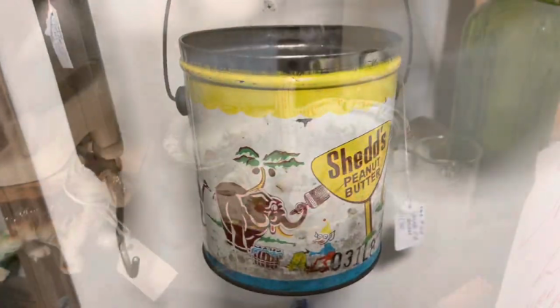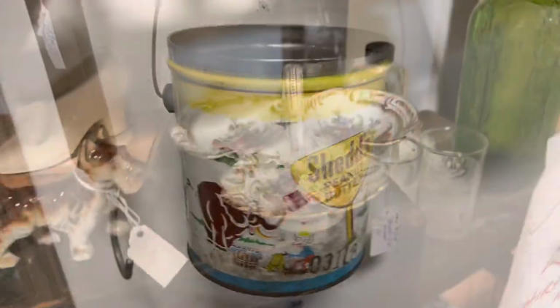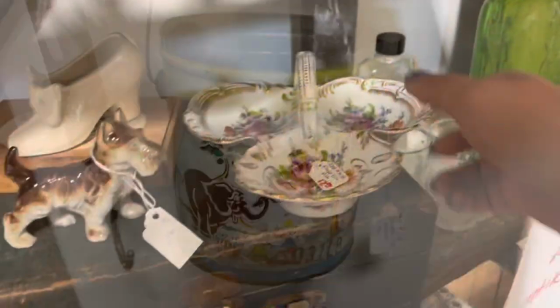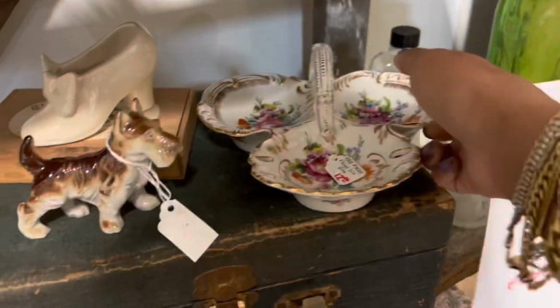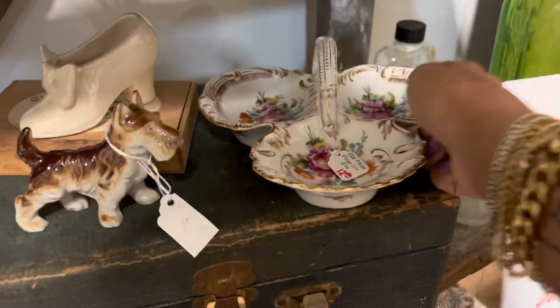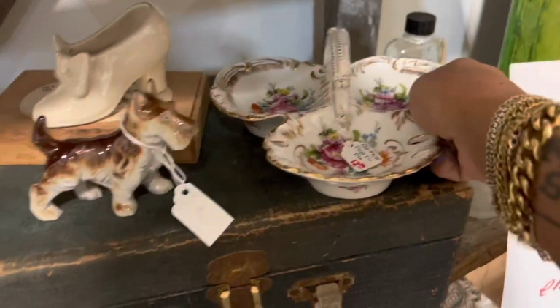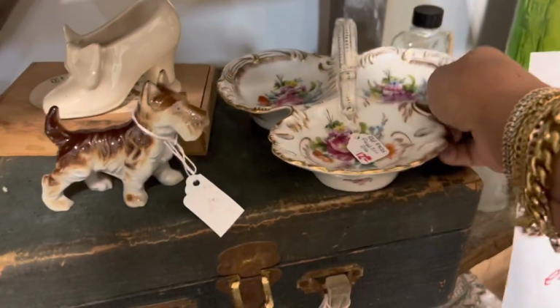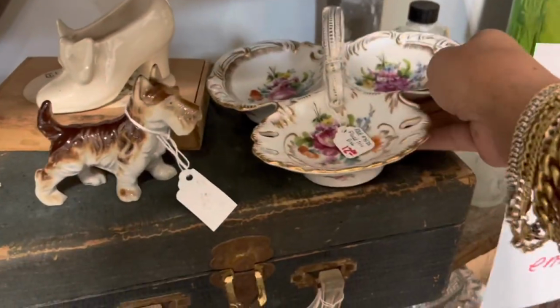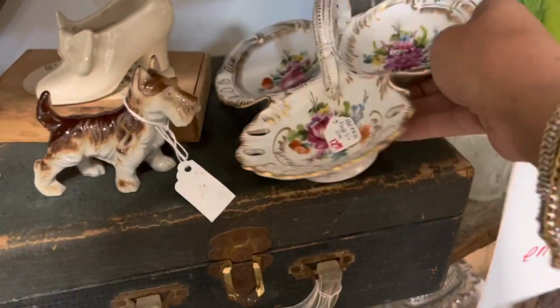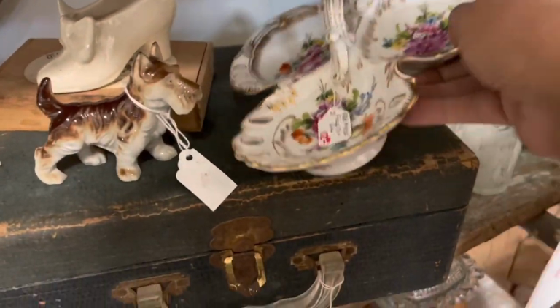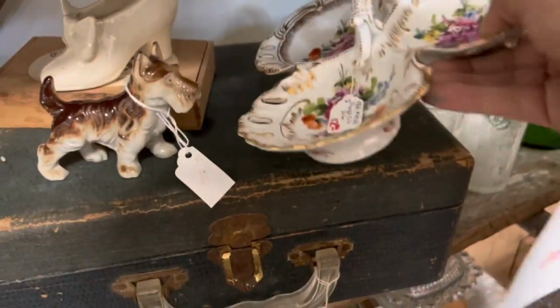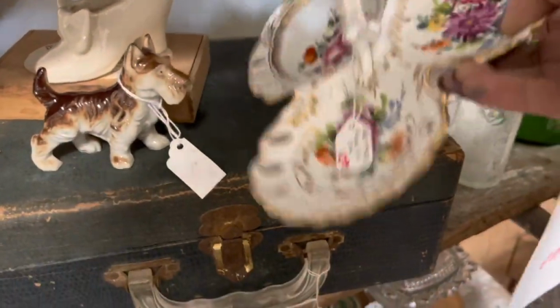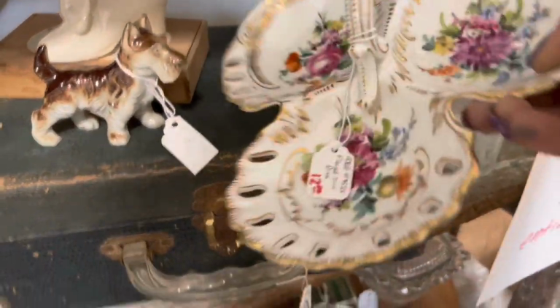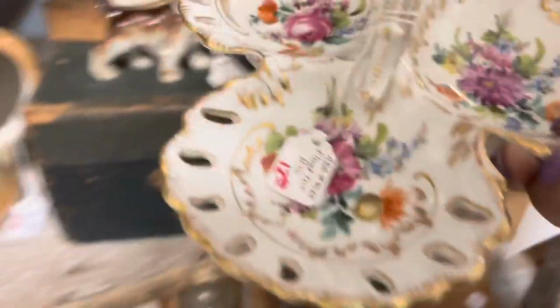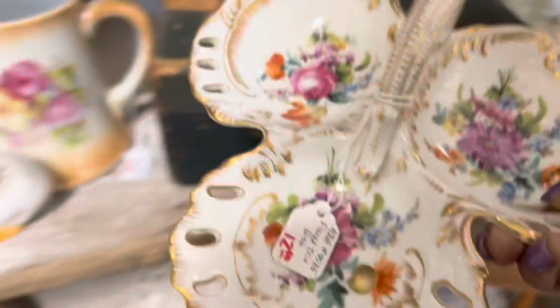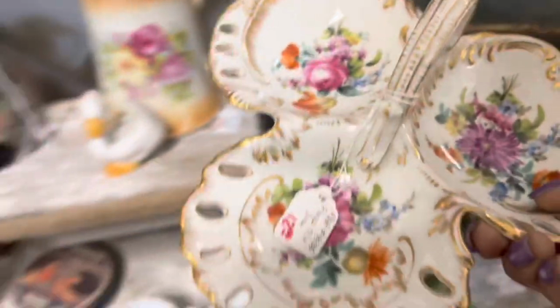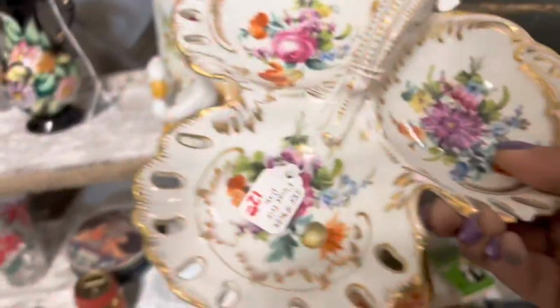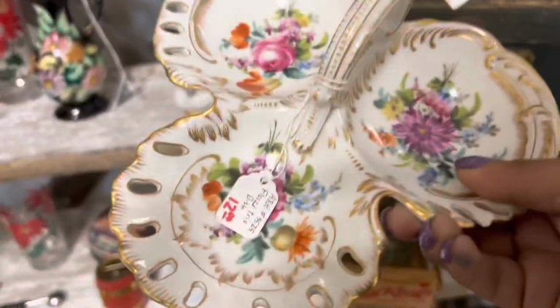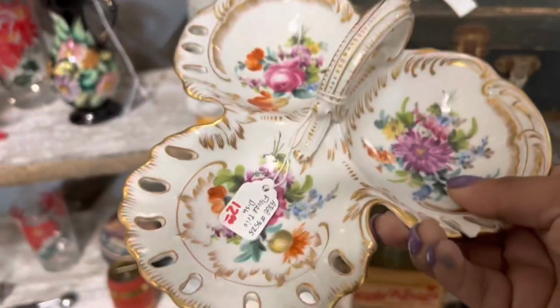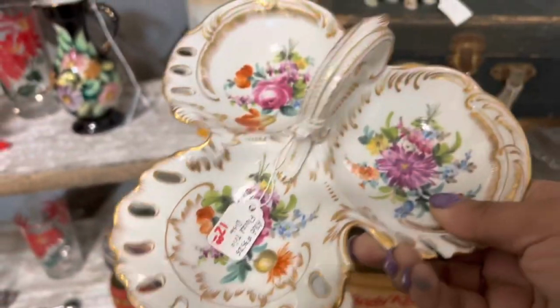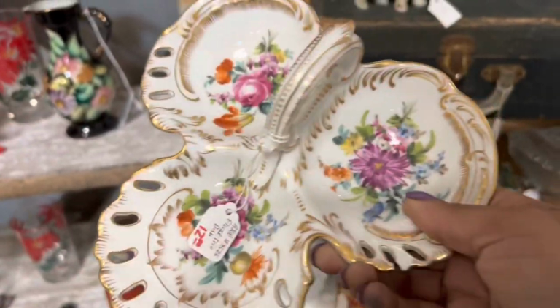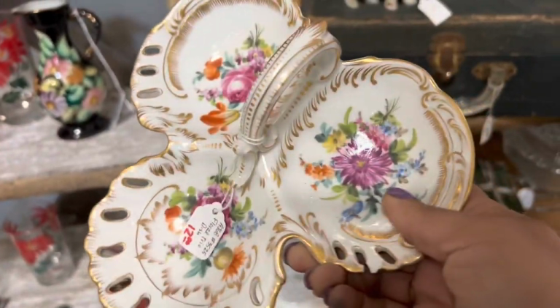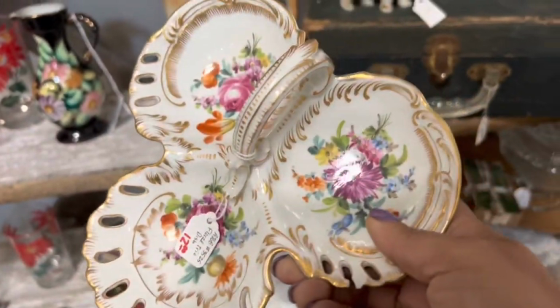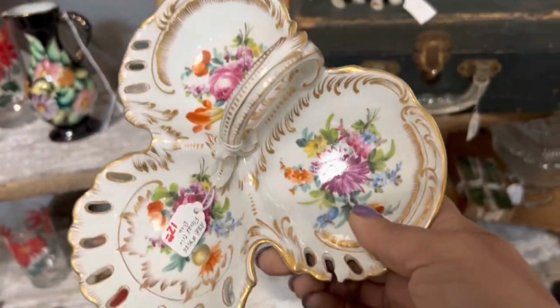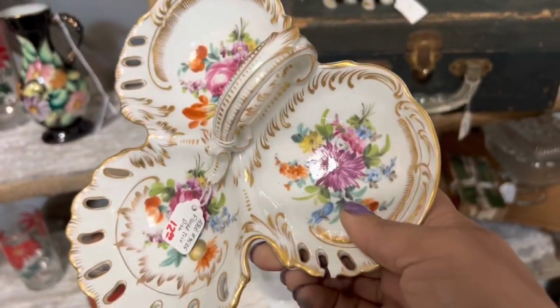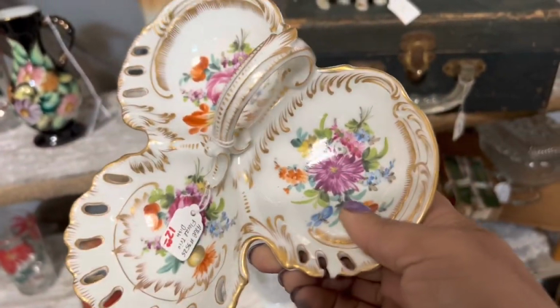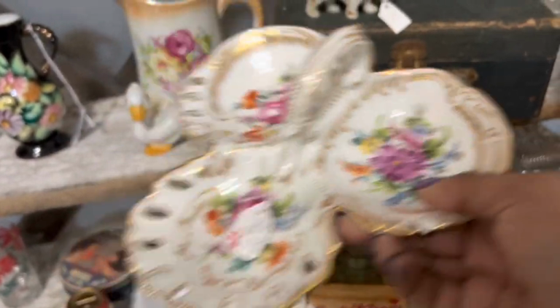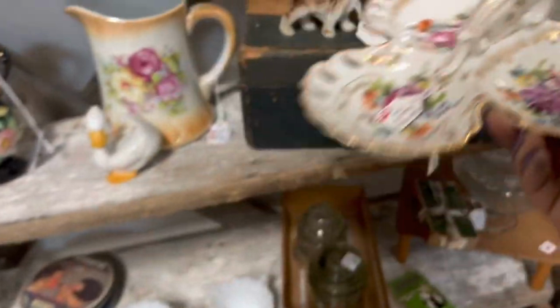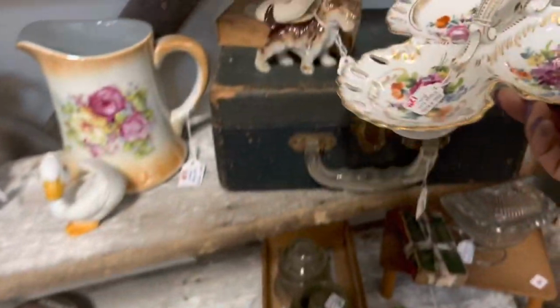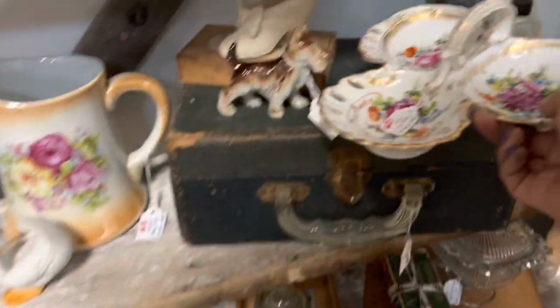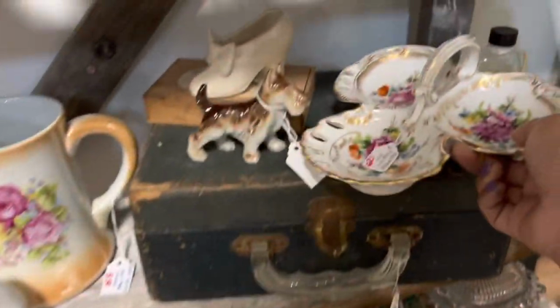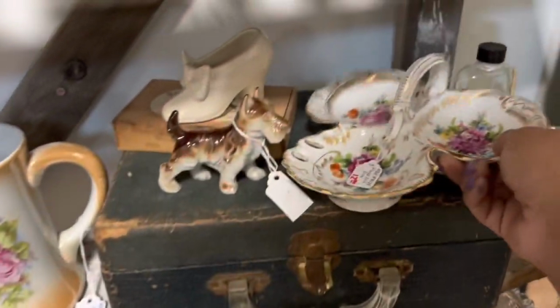I know this isn't usually my style, but I can't ignore this piece of Dresden. It's only $12. Oh, that's why — huge chip. Just kidding.